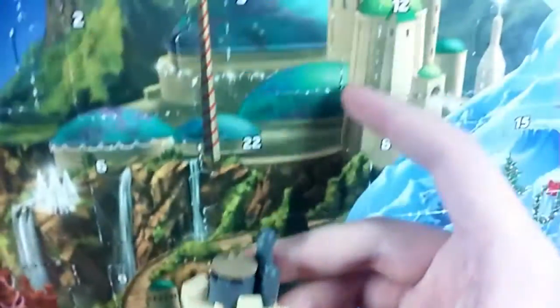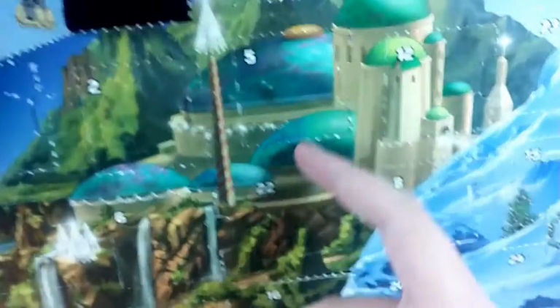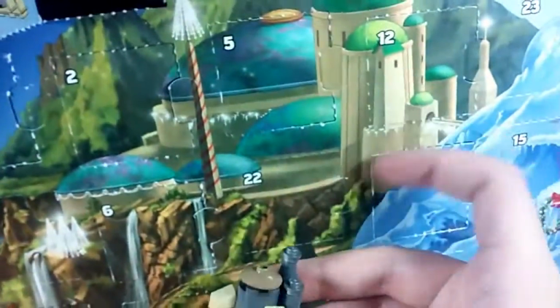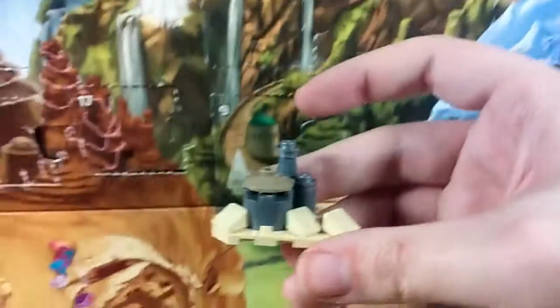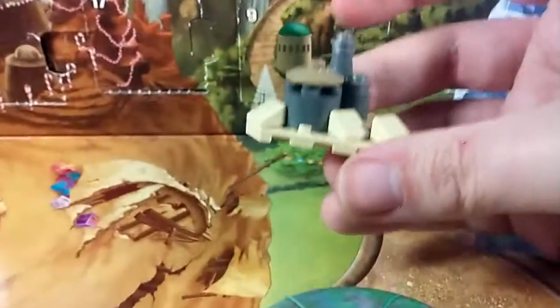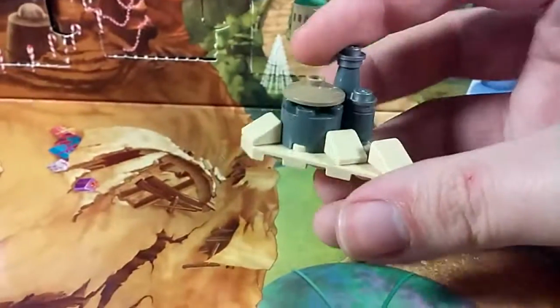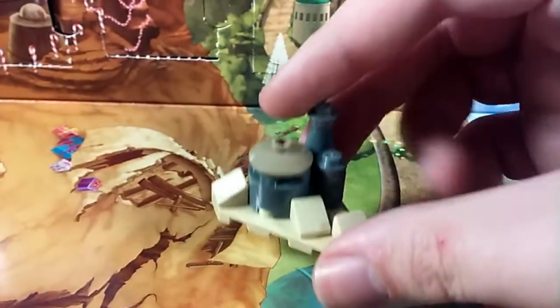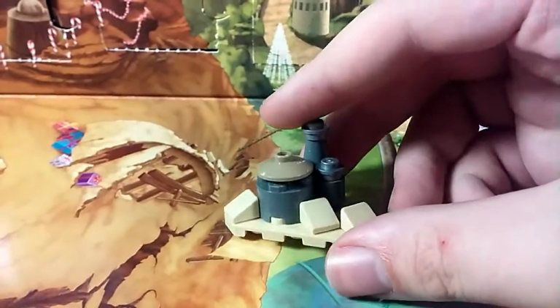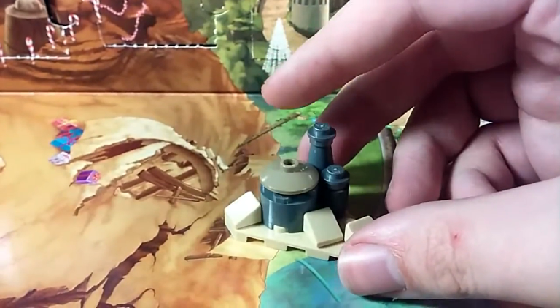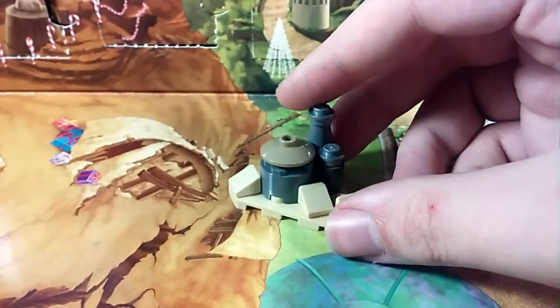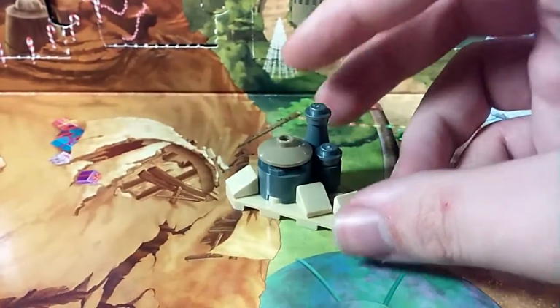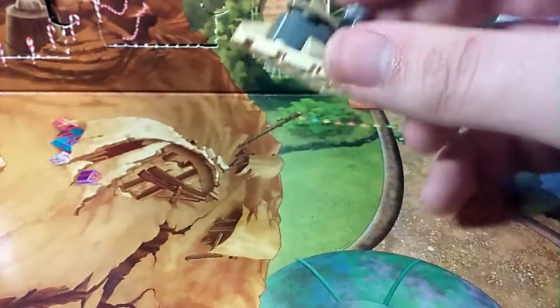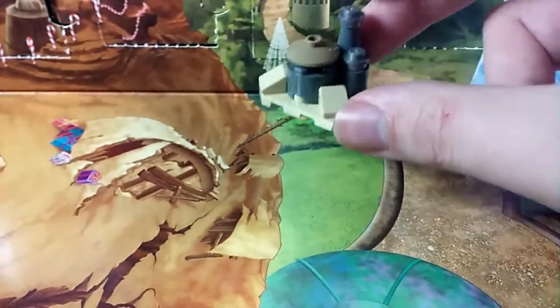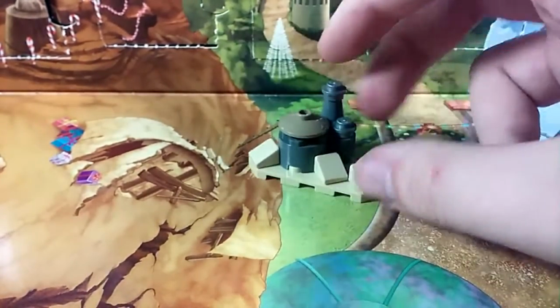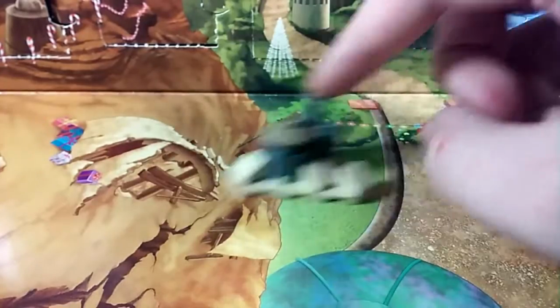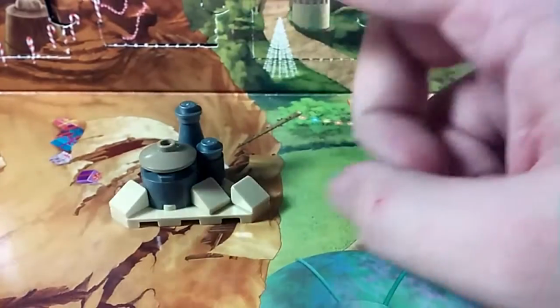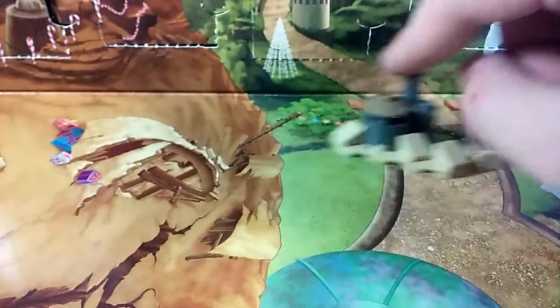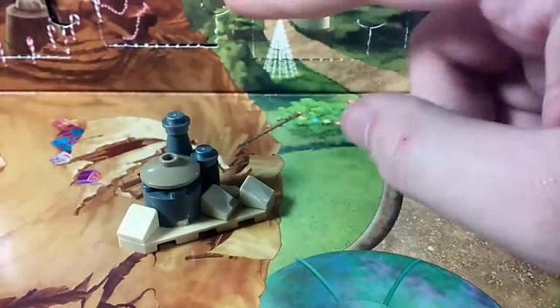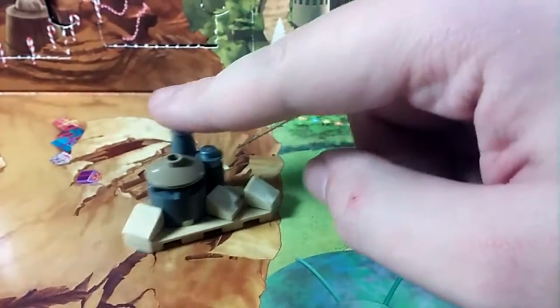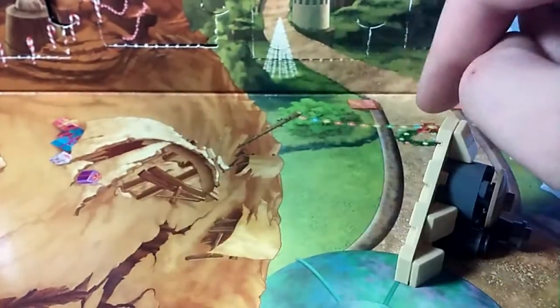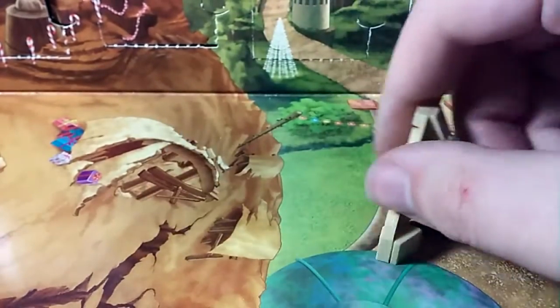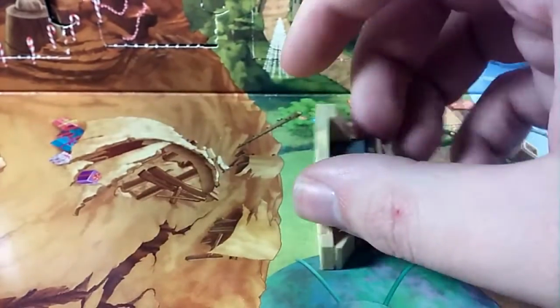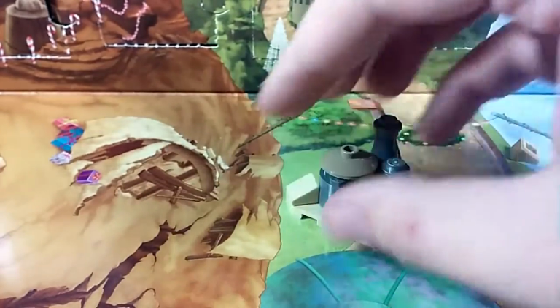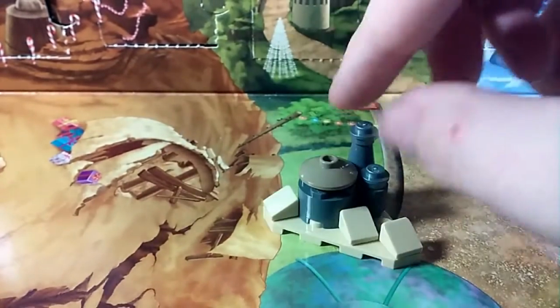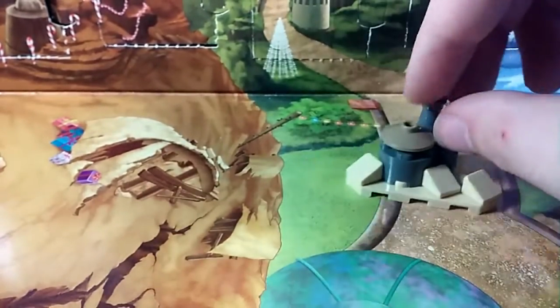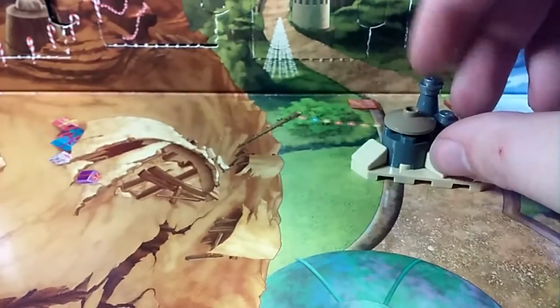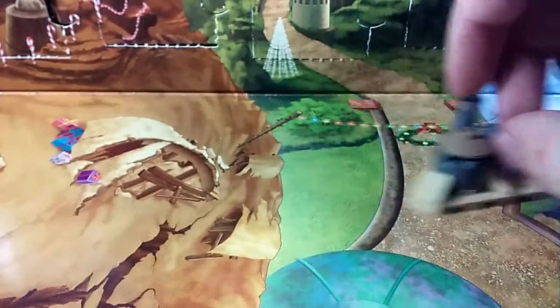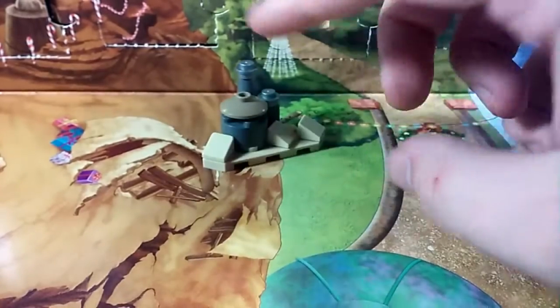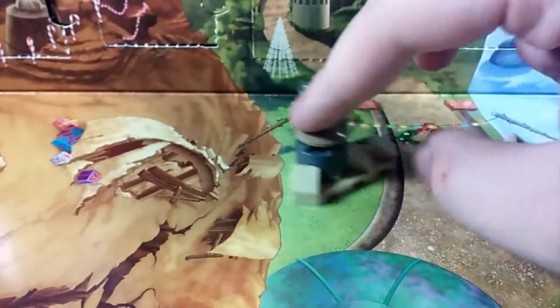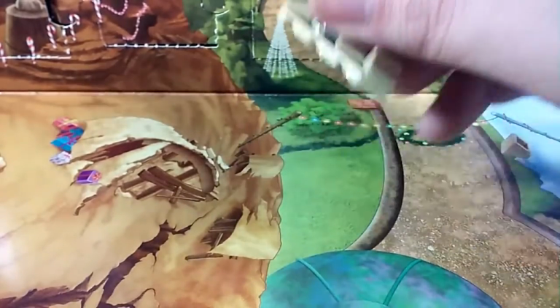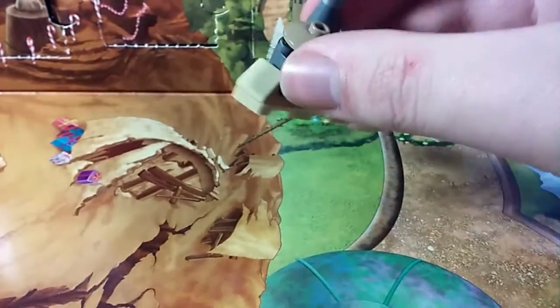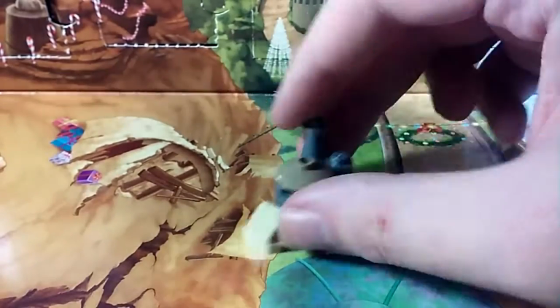So here's the set — is it Jabba's Palace or is it Theed? Someone told me this is Theed, but I want to say it's more like Jabba's Palace, because we've got Tatooine stuff and one of the figures is Return of the Jedi themed. So yeah, that's Day 18.